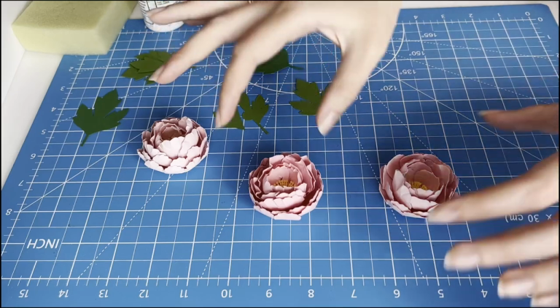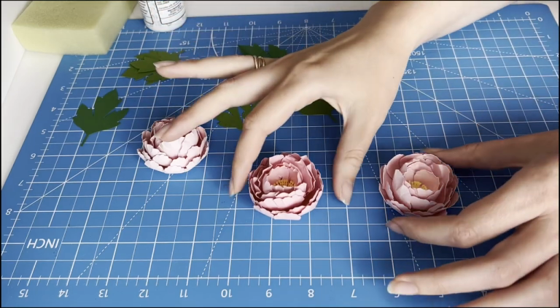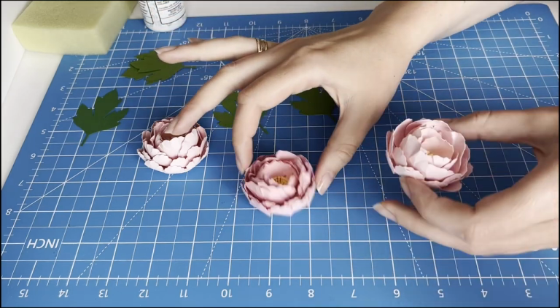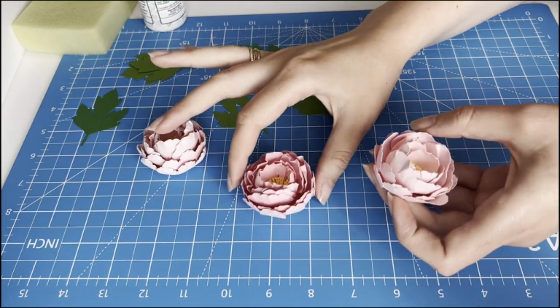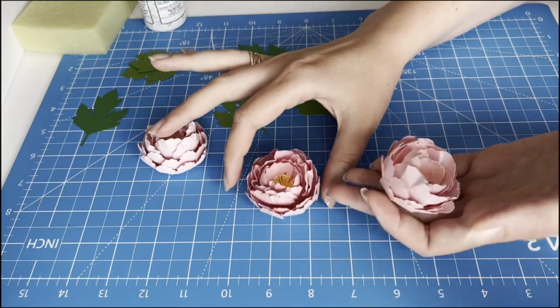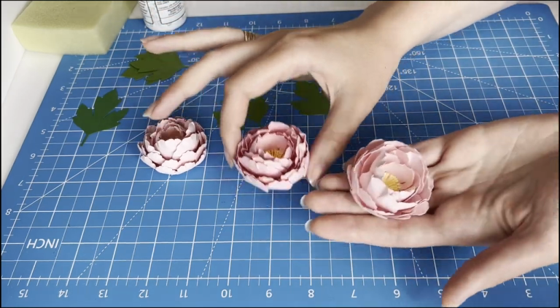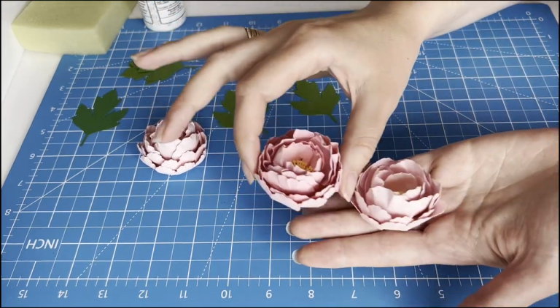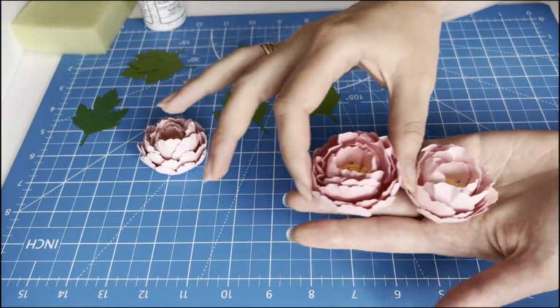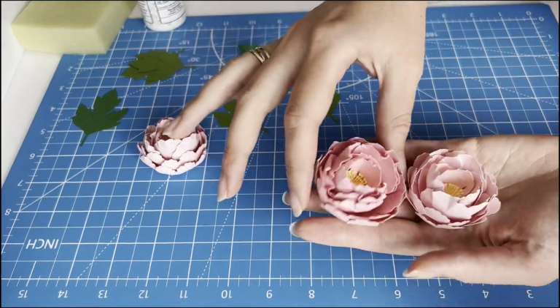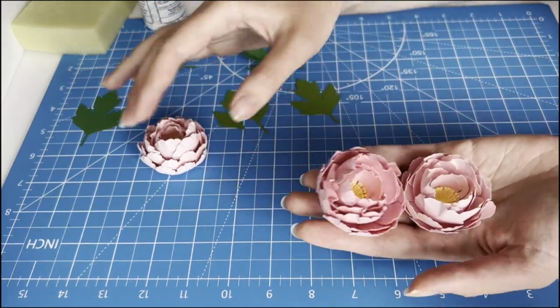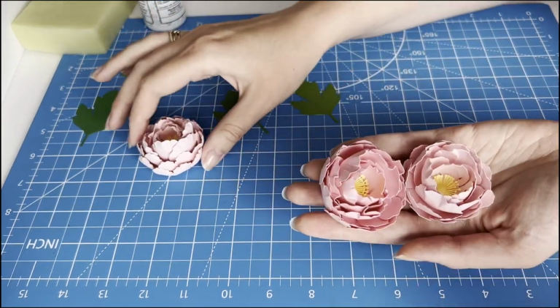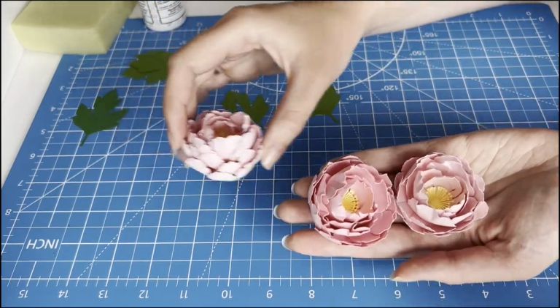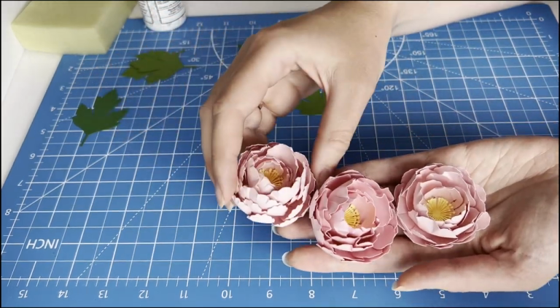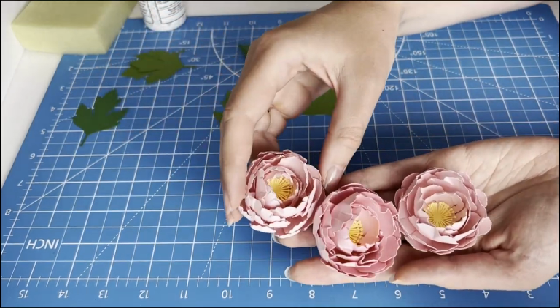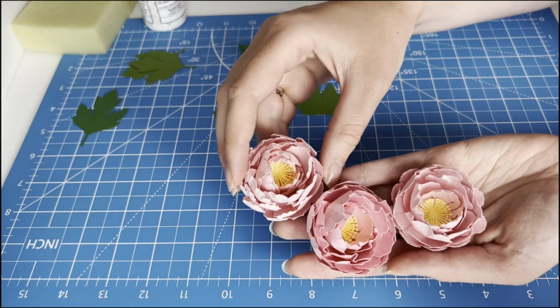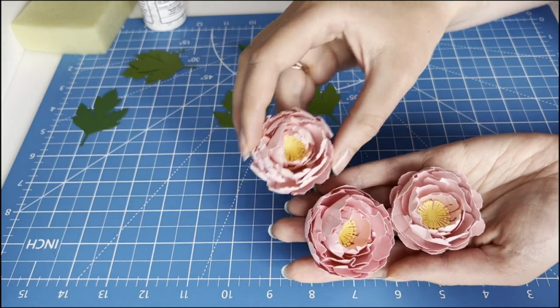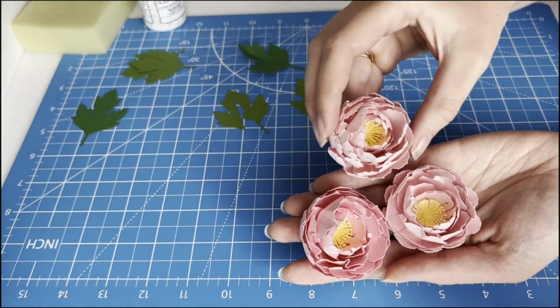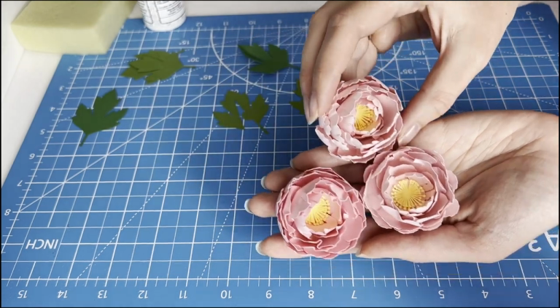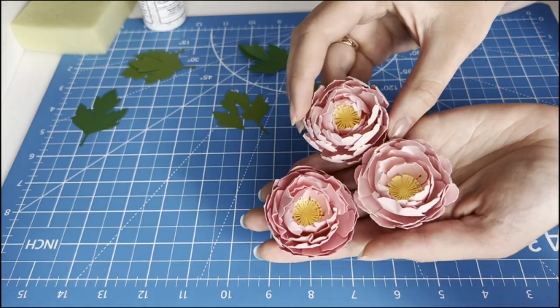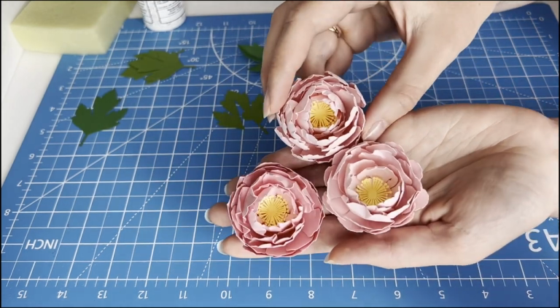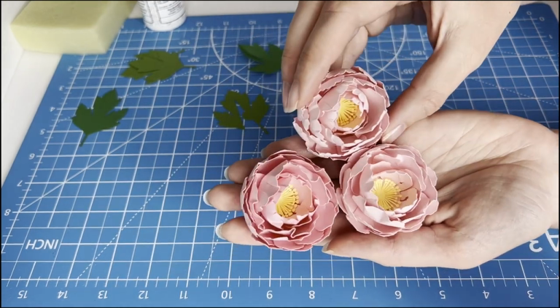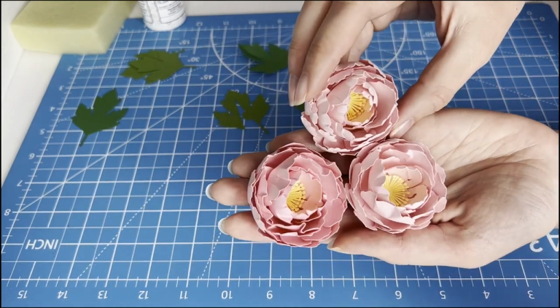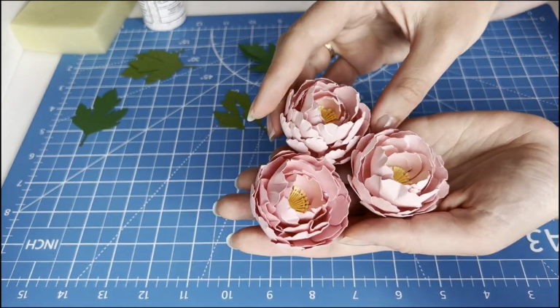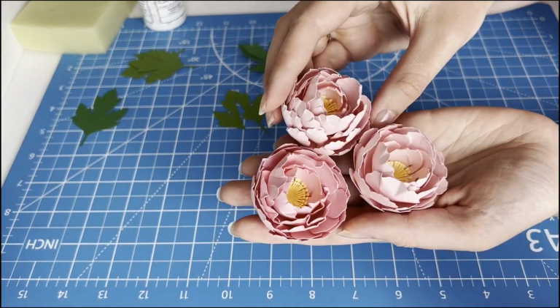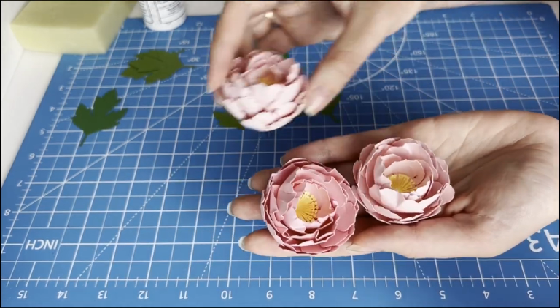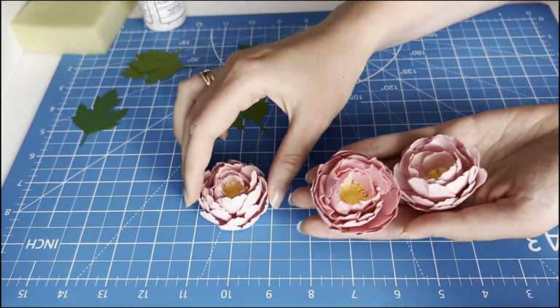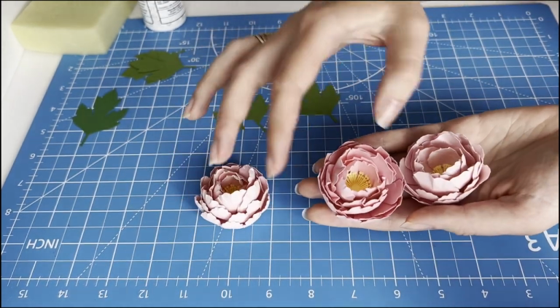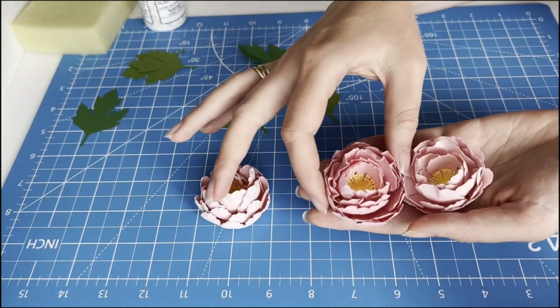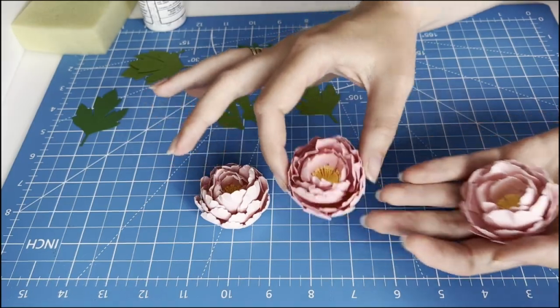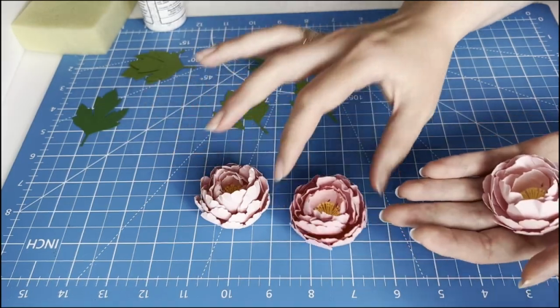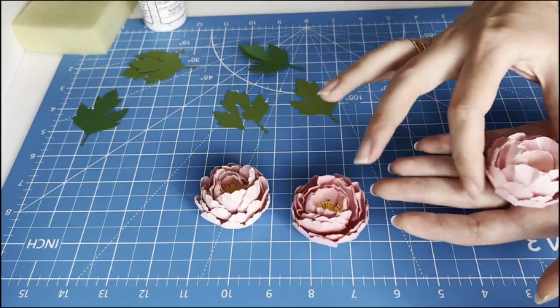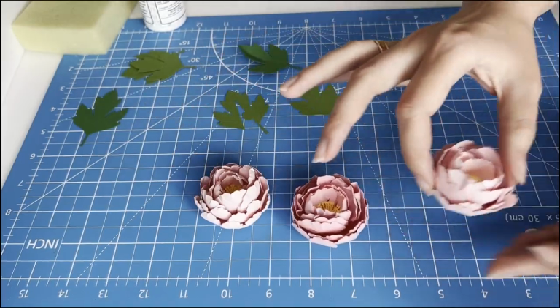Hello friends! Welcome to my channel Alina Crafts Studio. Today I want to show how to make a paper peony with my Cricut, and step by step I will assemble these wonderful flowers.